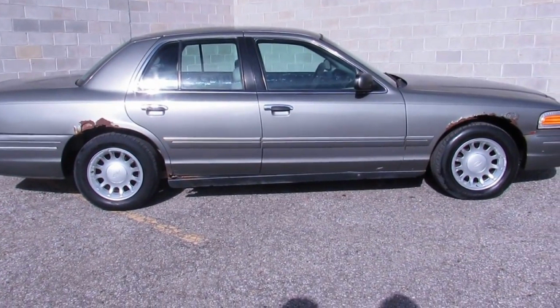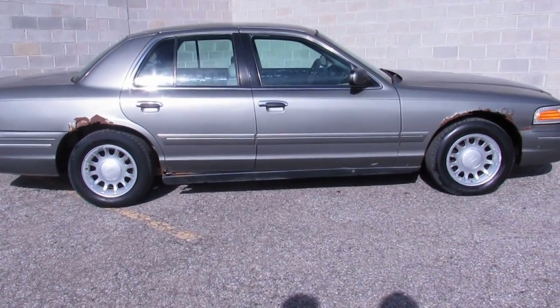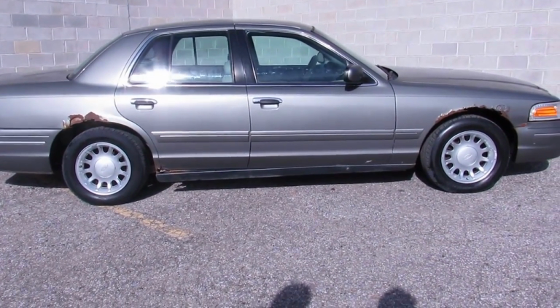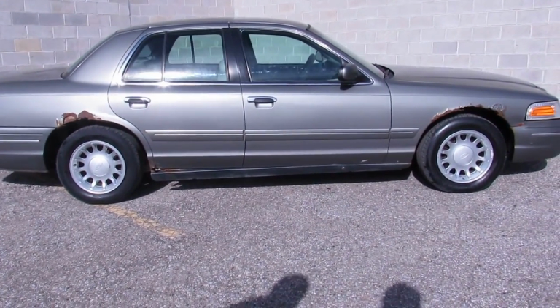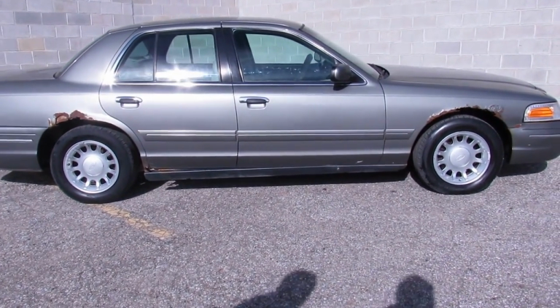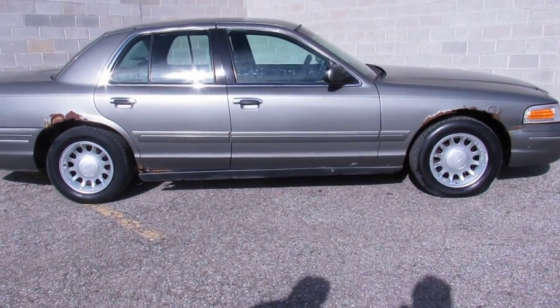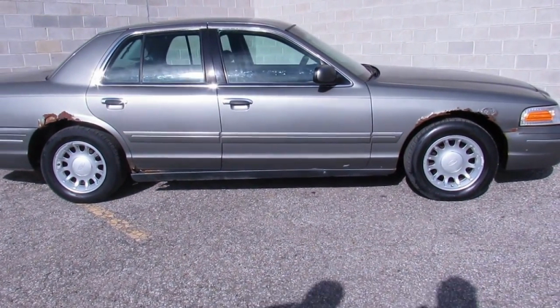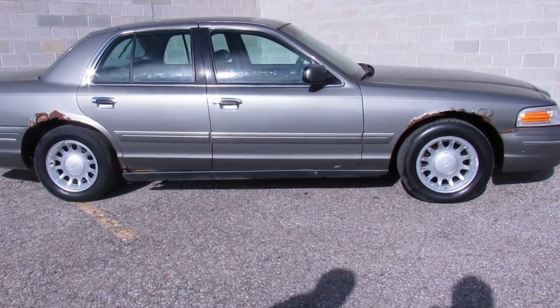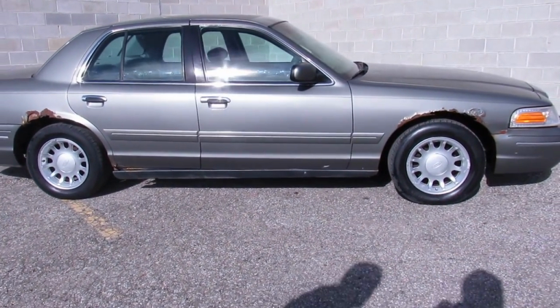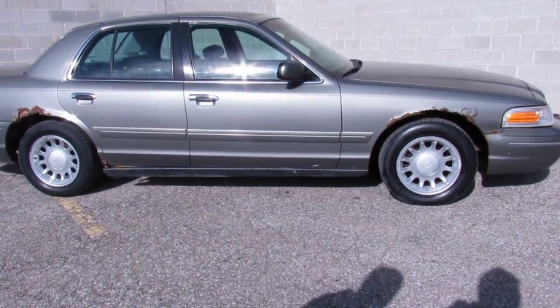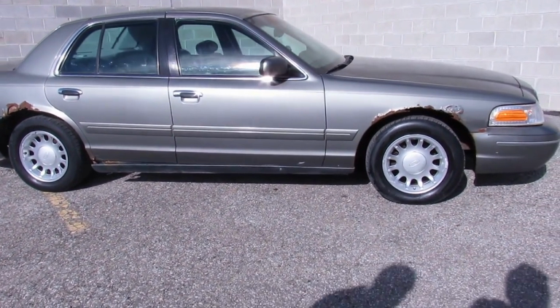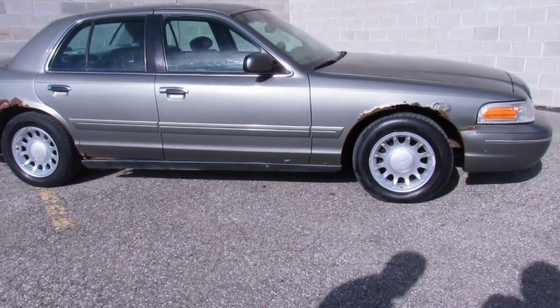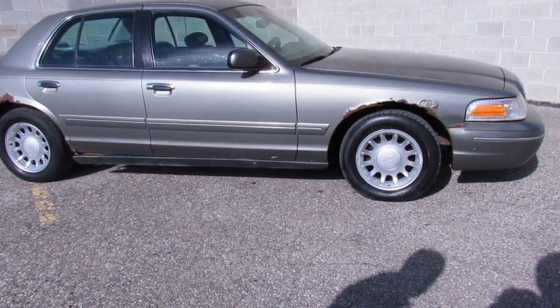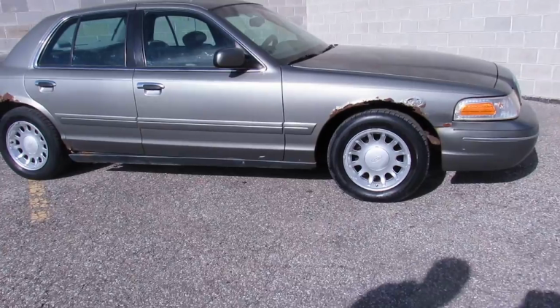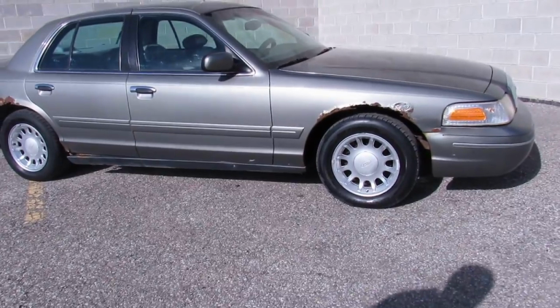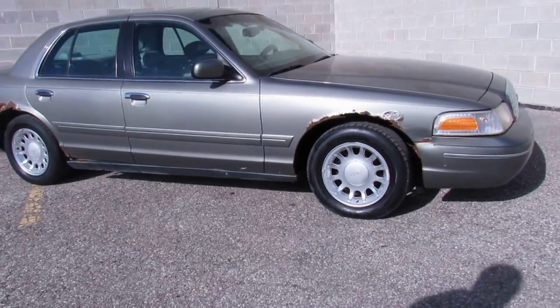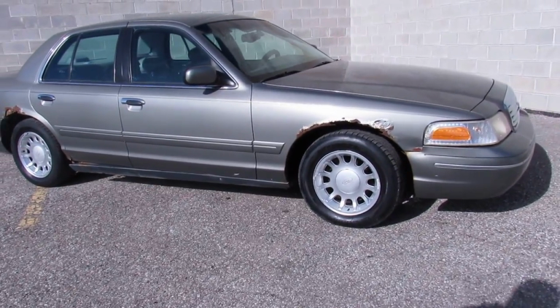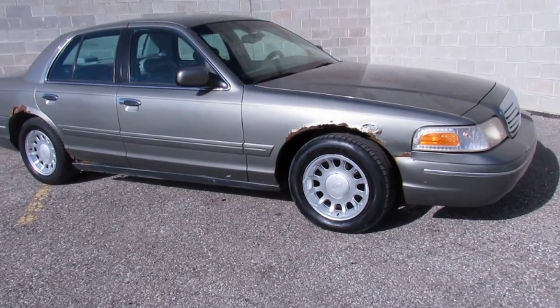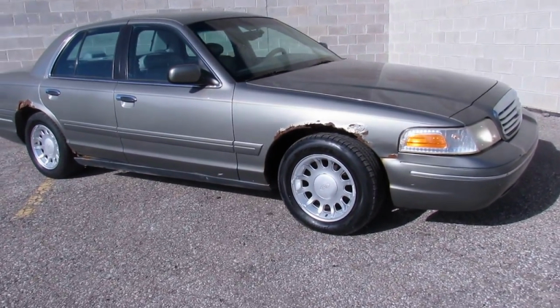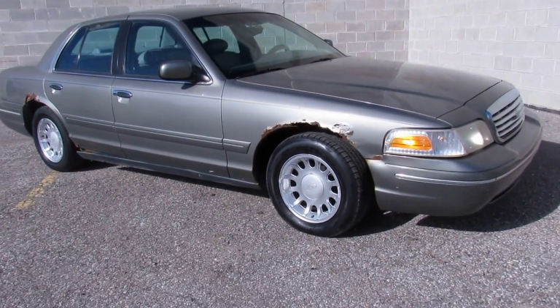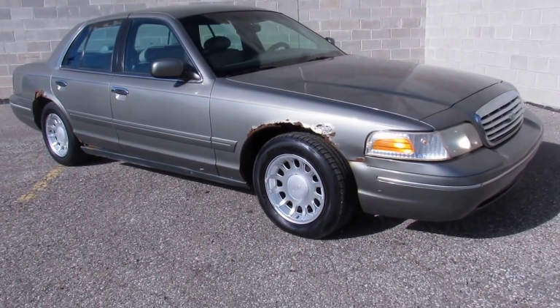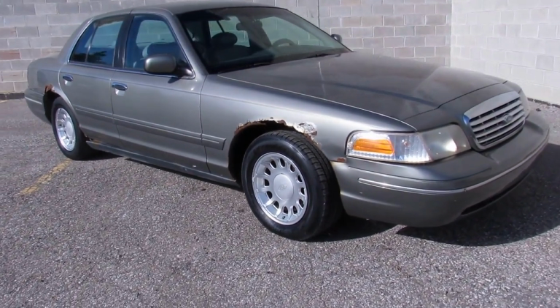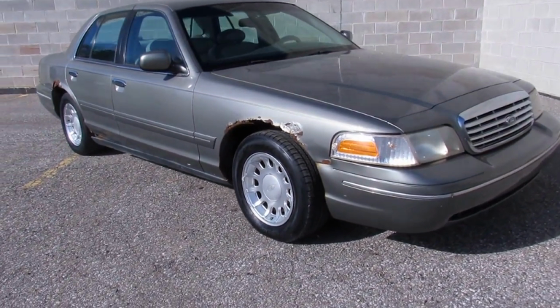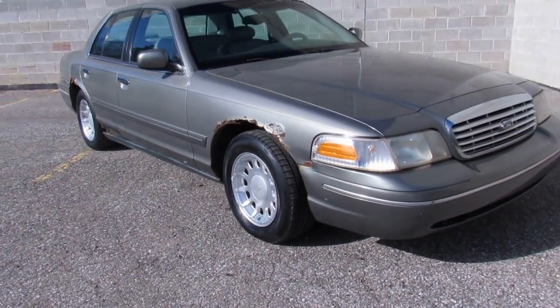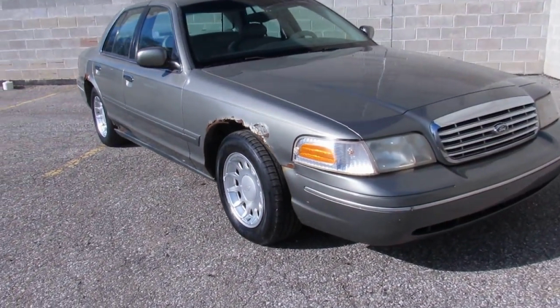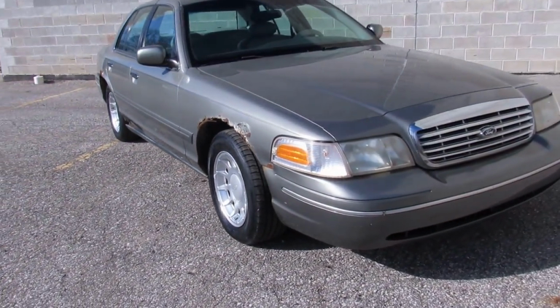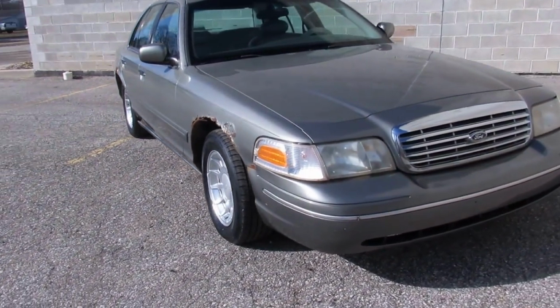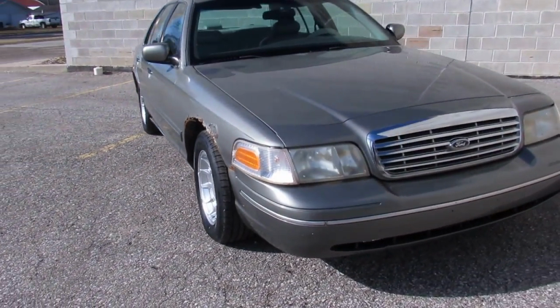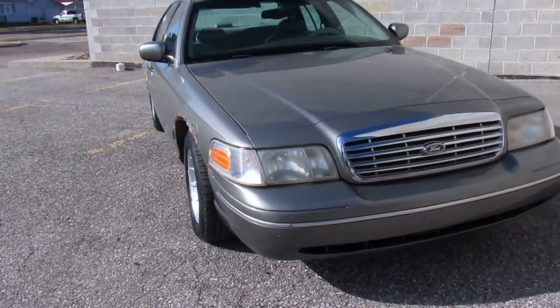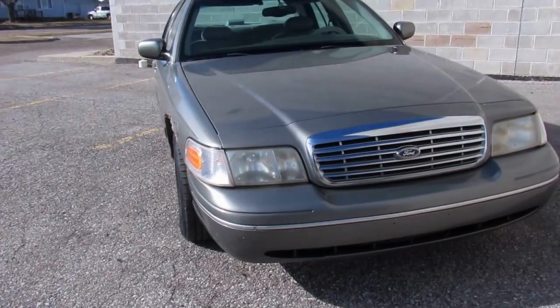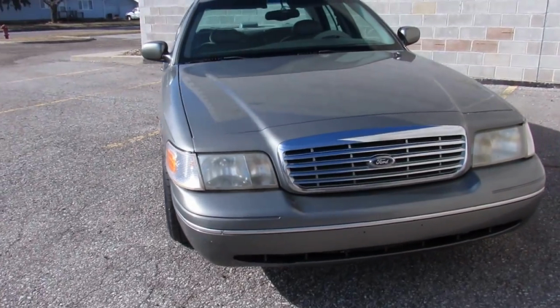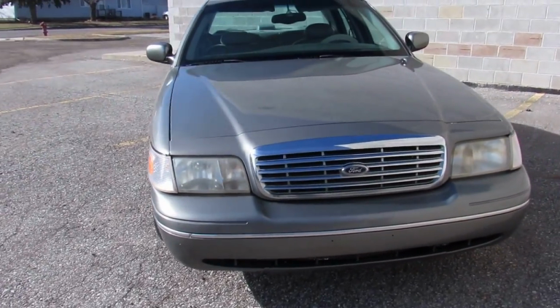Hey guys, it's Approval Power Sports doing a video on one of our used cars. This one's a 2000 Ford Crown Victoria LX for sale. We got this thing priced at $19.99. It's rusty but trusty.